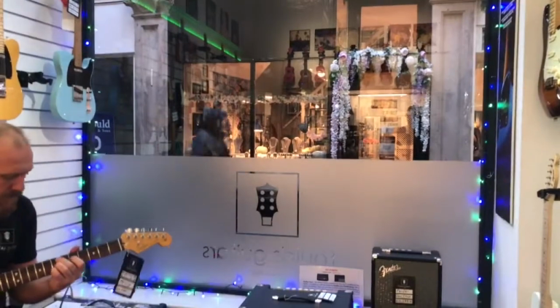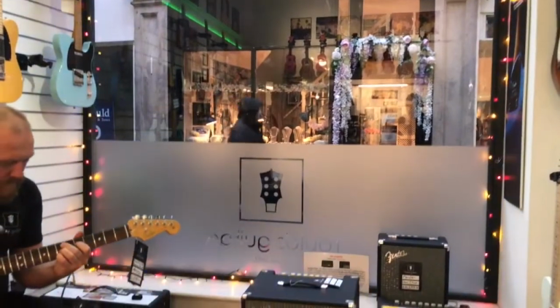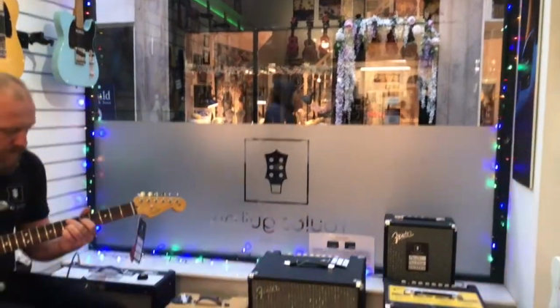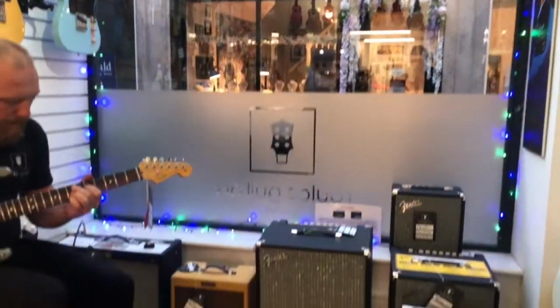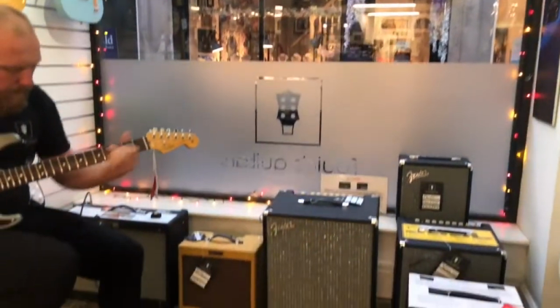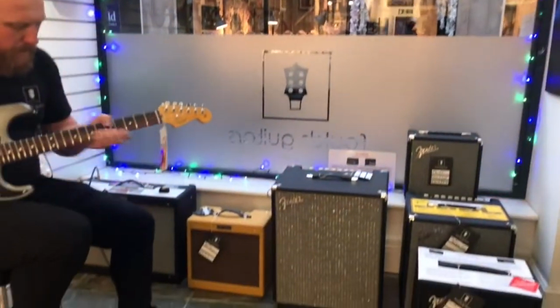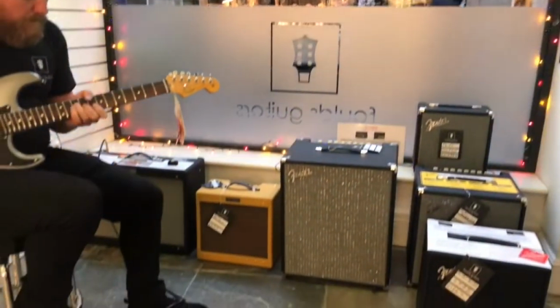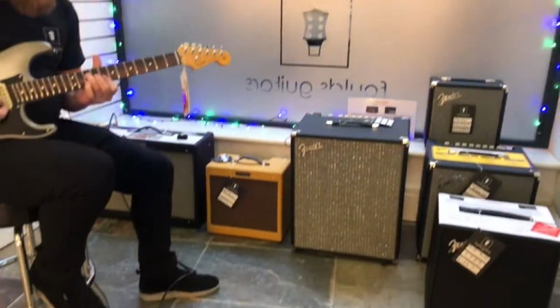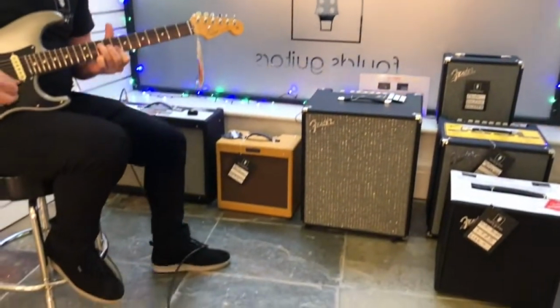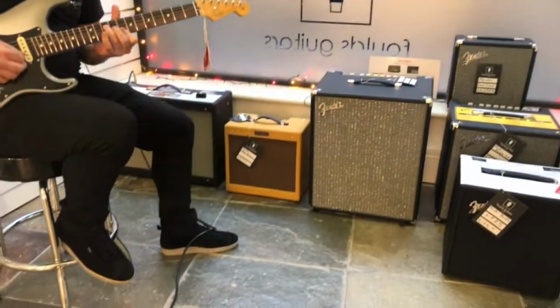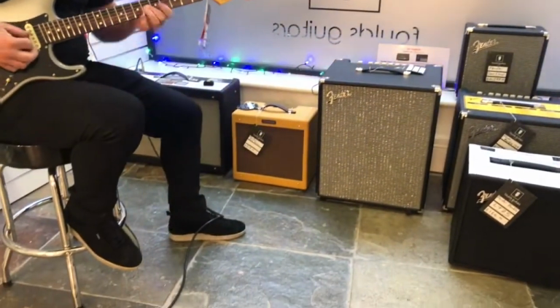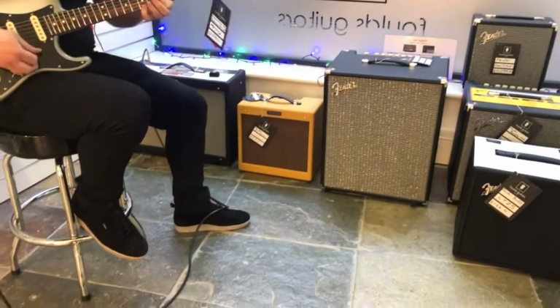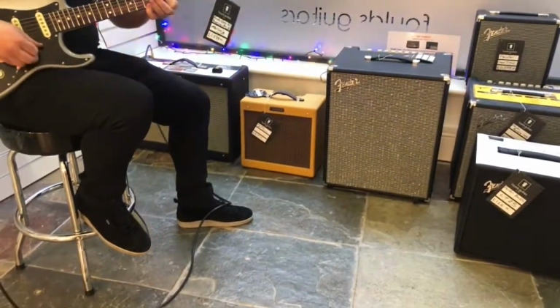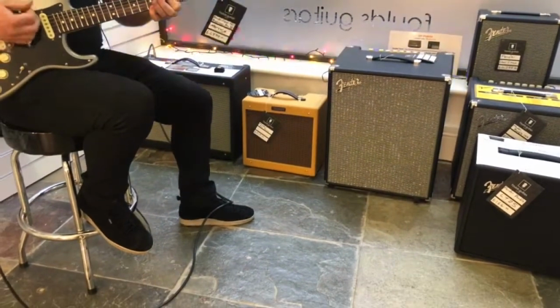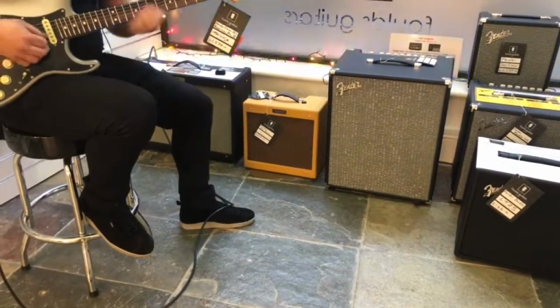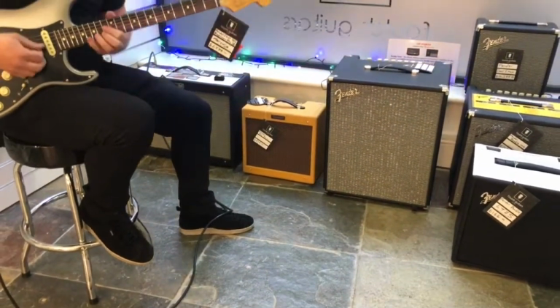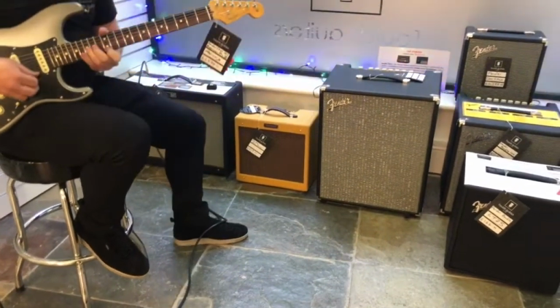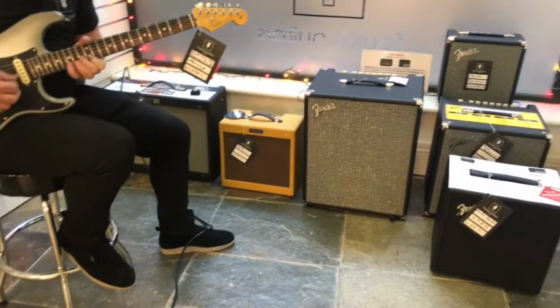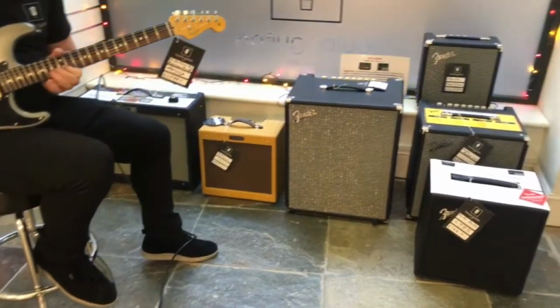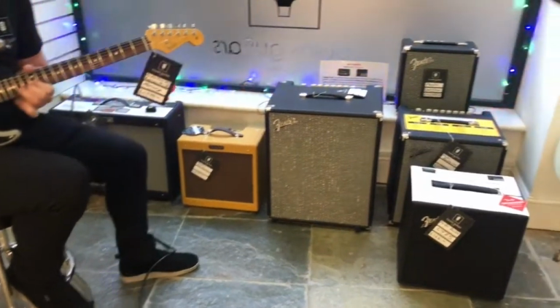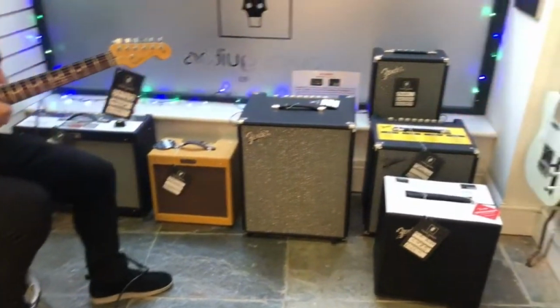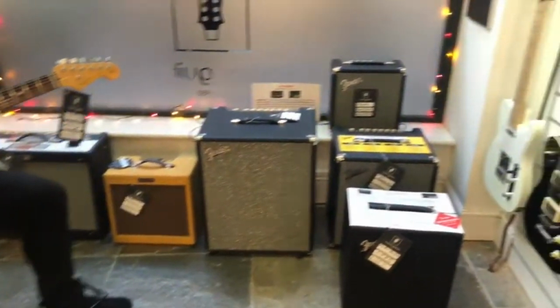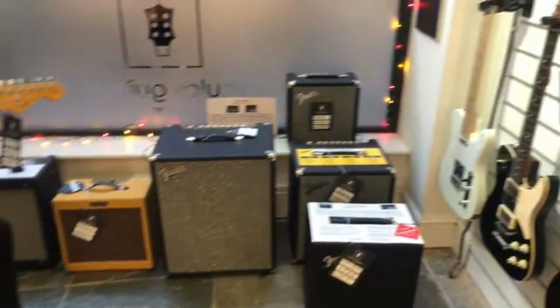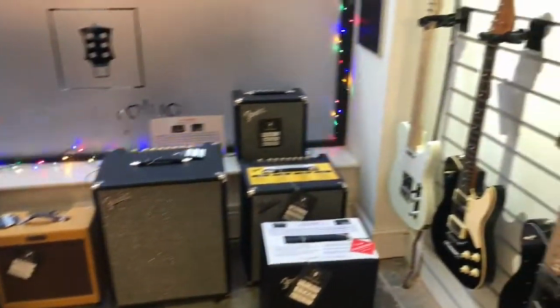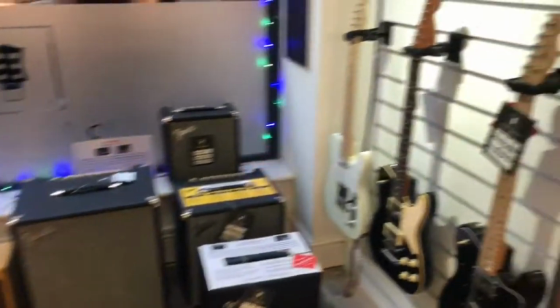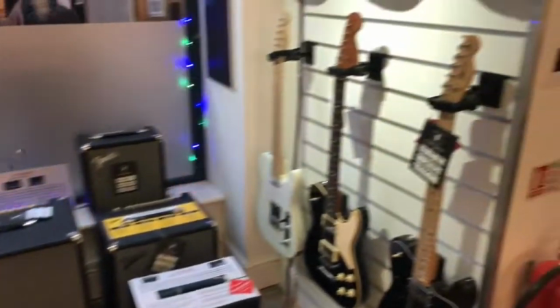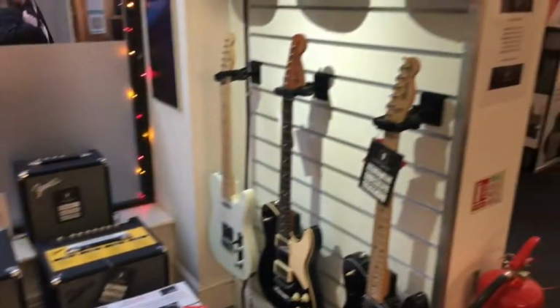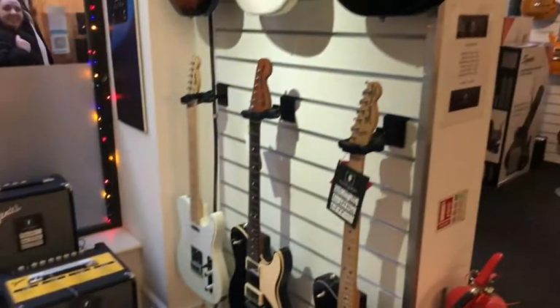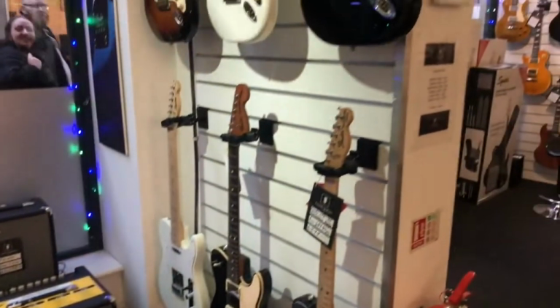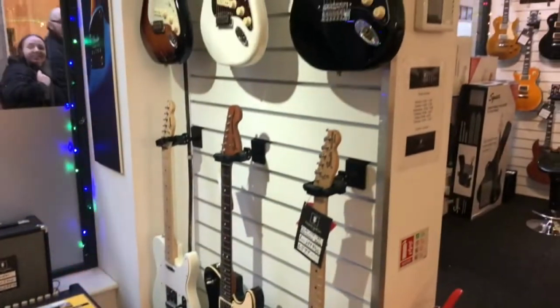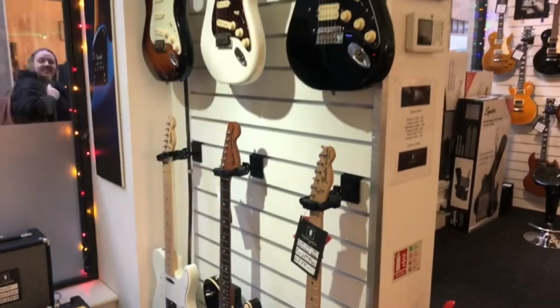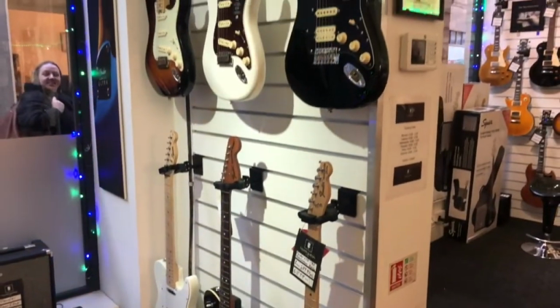We sell new and used amps from entry-level solid-state through to boutique valve amps from companies such as Boss, Fender, Roland and Orange.